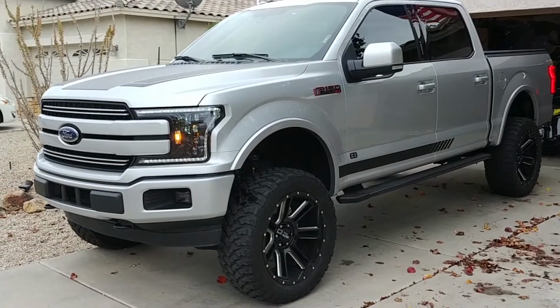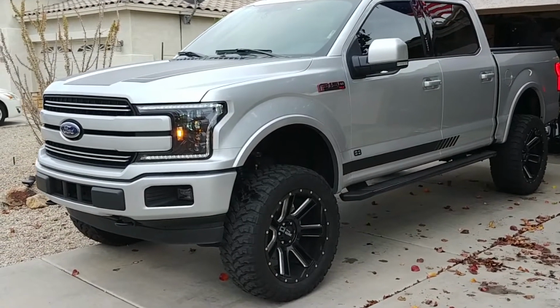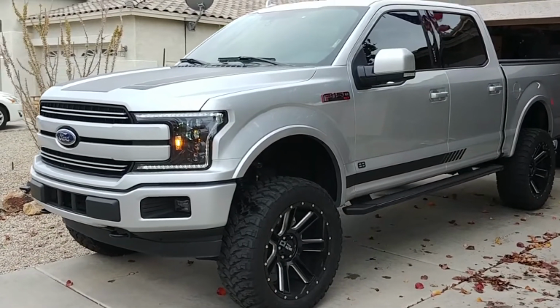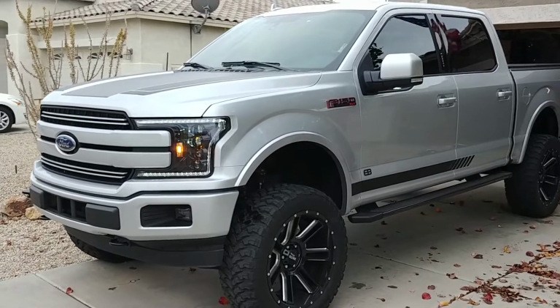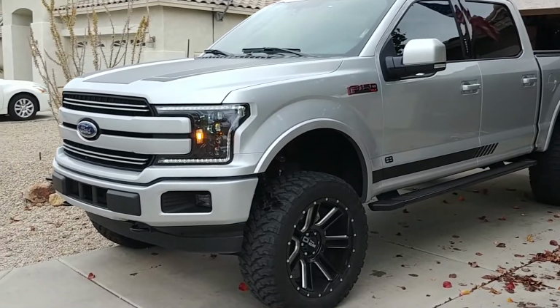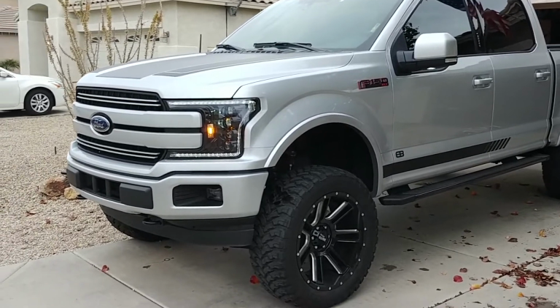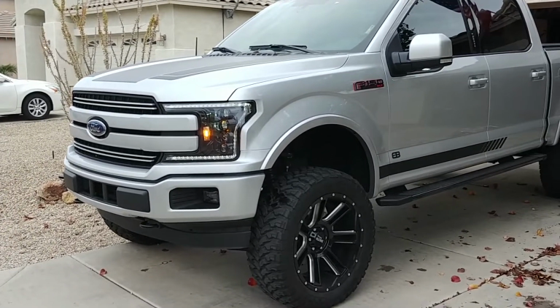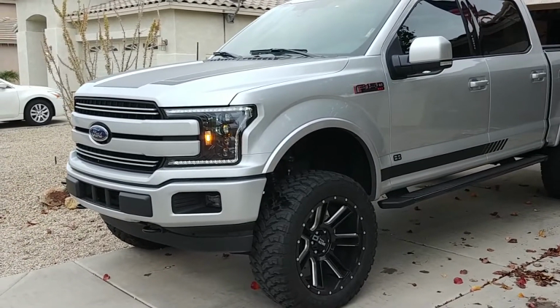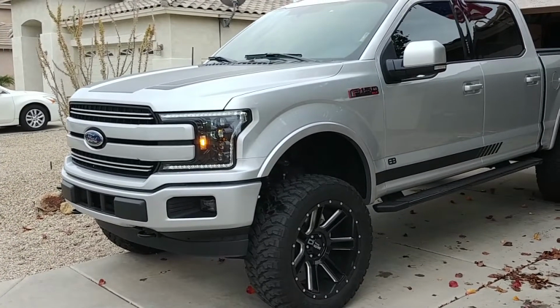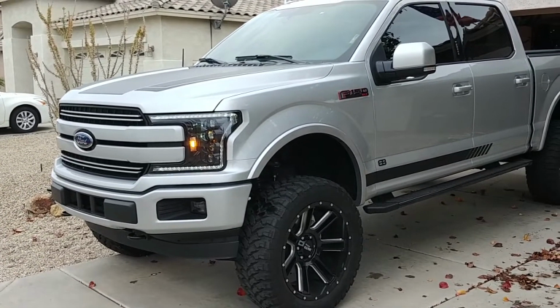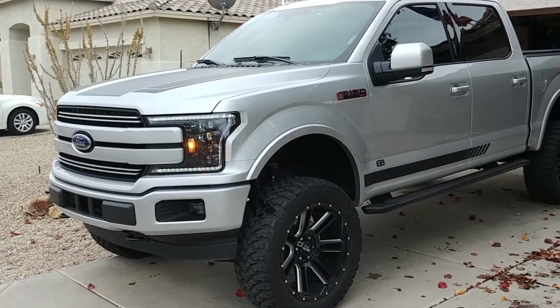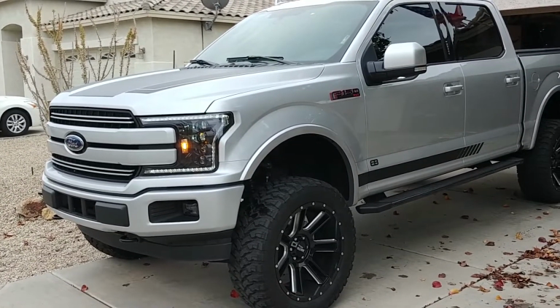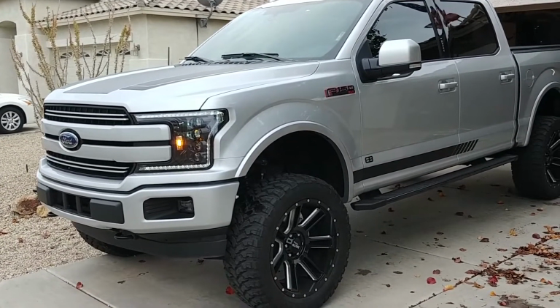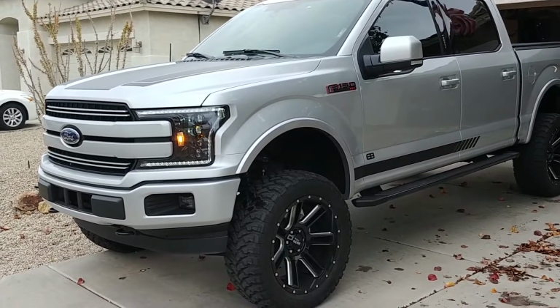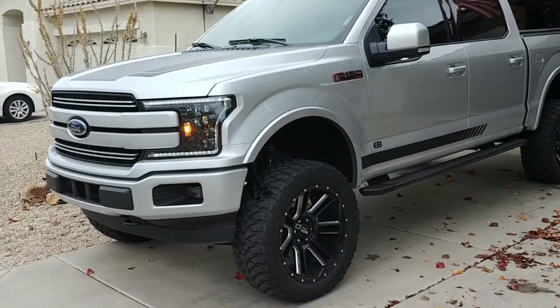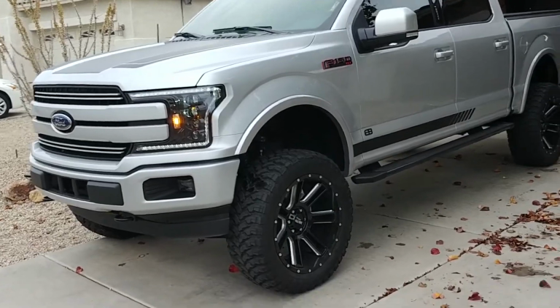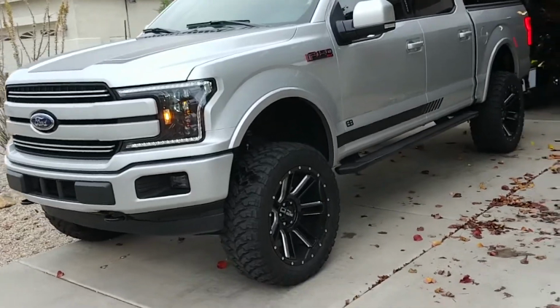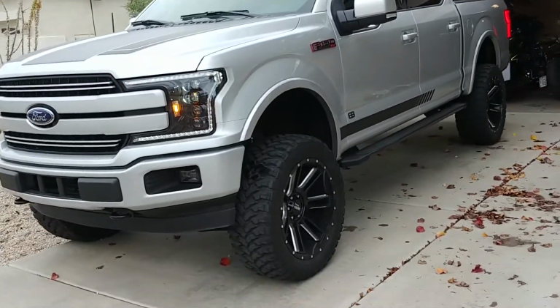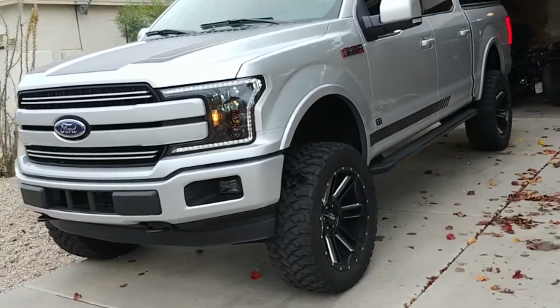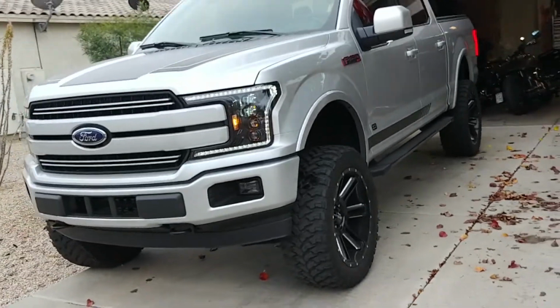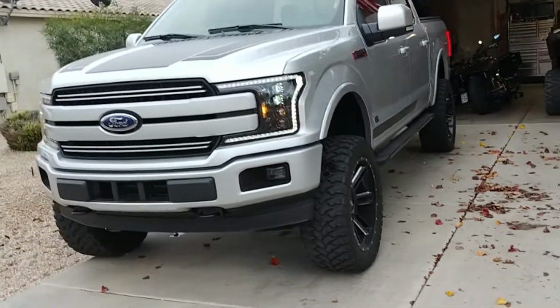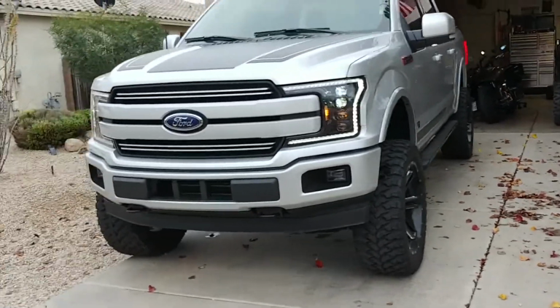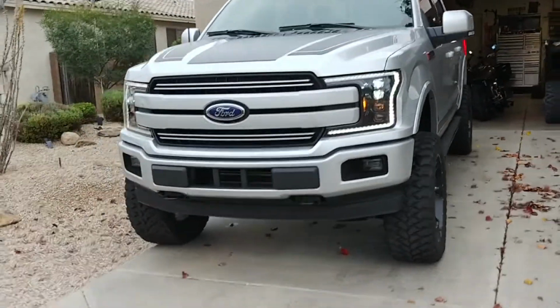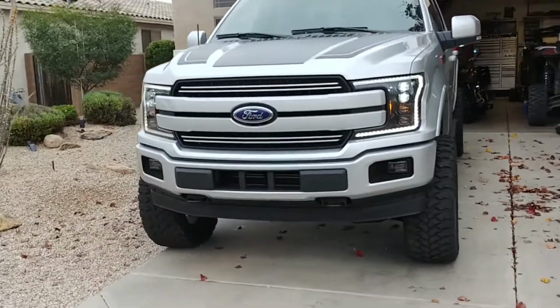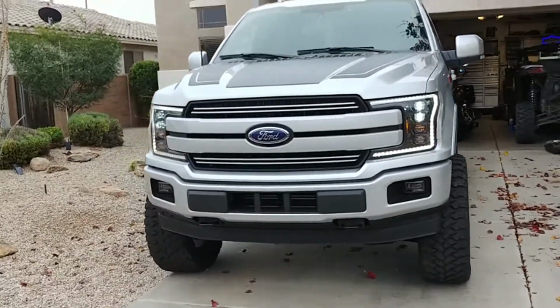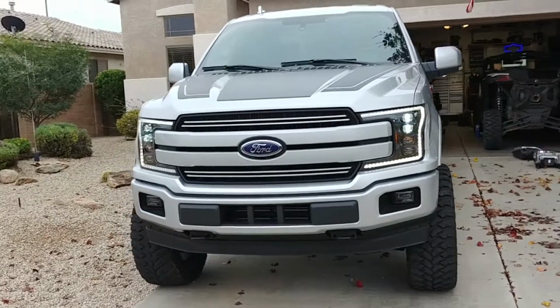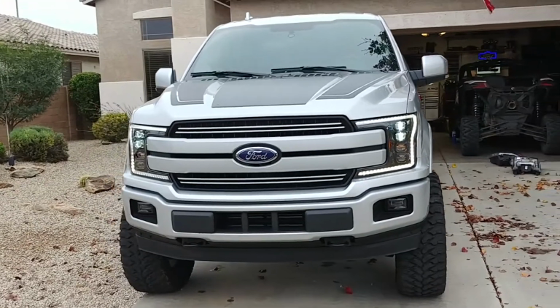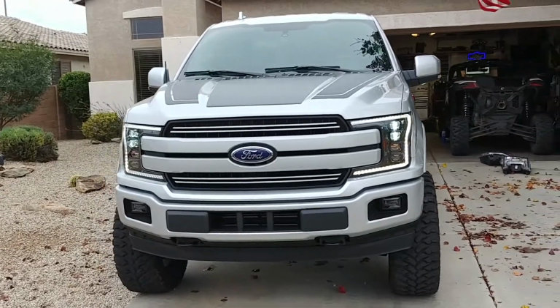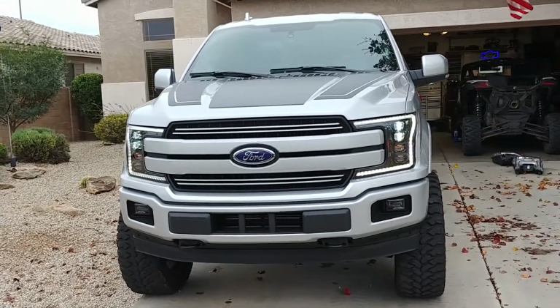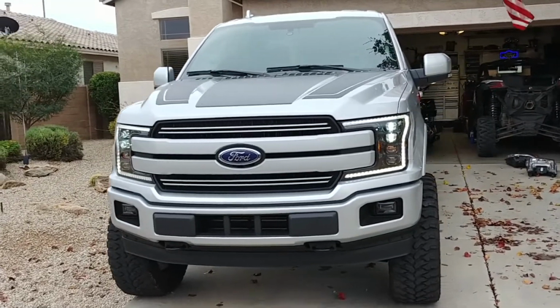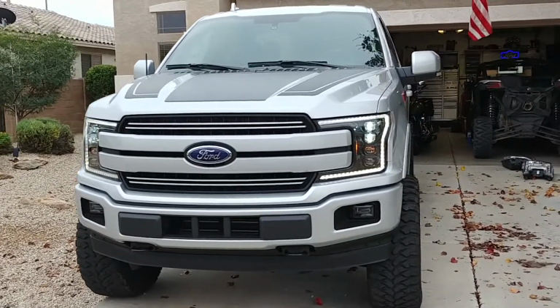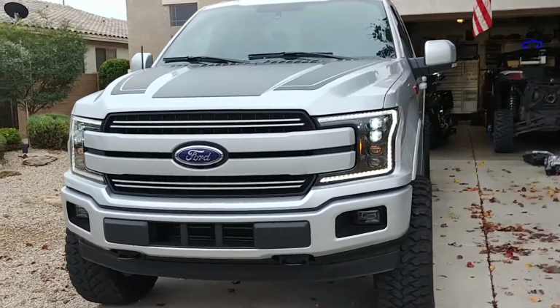So I'm pretty happy with them. I'm a little bummed that I'm going to have to redo it all over again, at least for the passenger side. But for now, they're installed. Go ahead and put your questions and comments in the field and I'll get back to you as soon as possible.